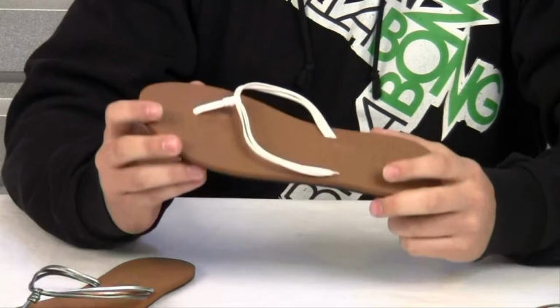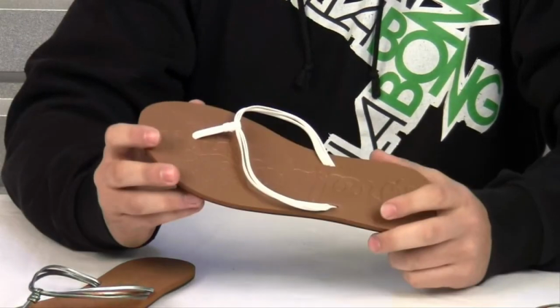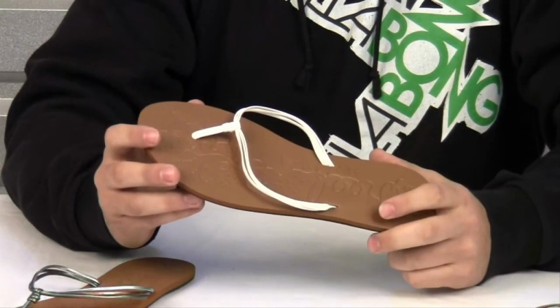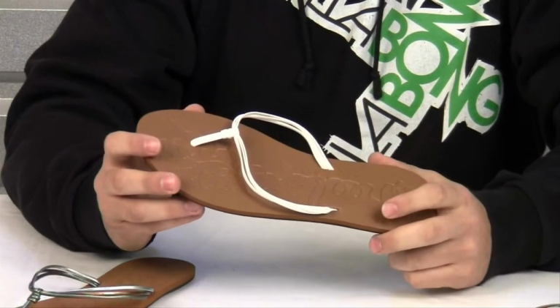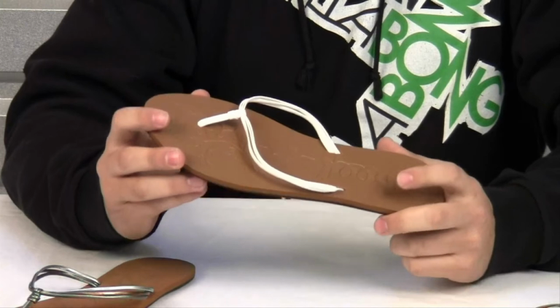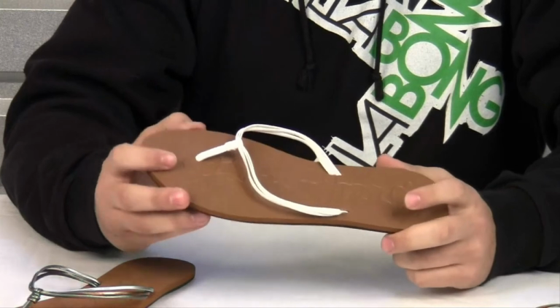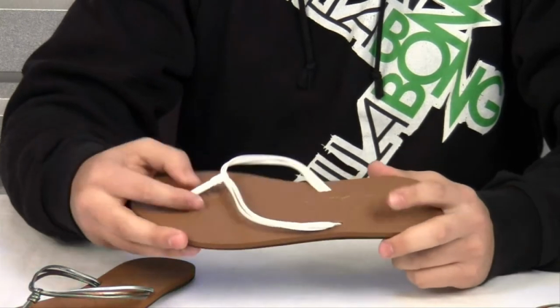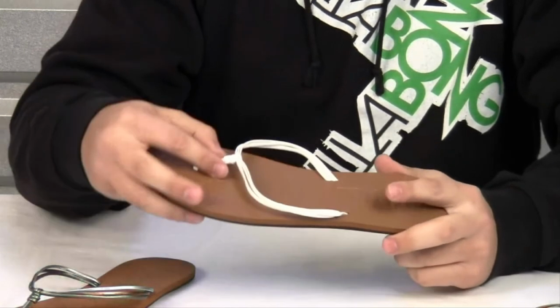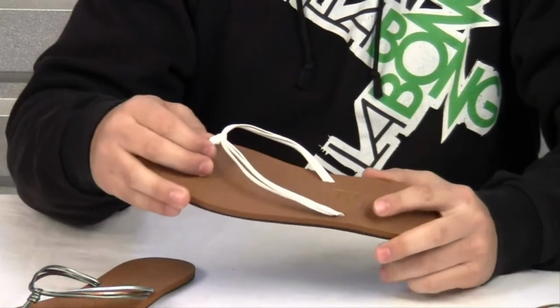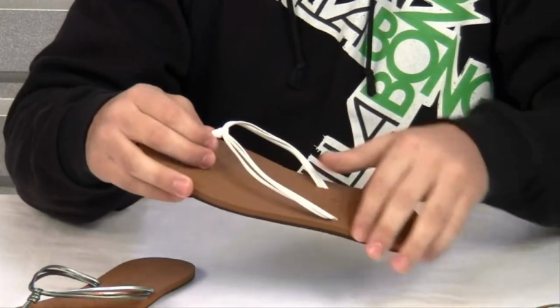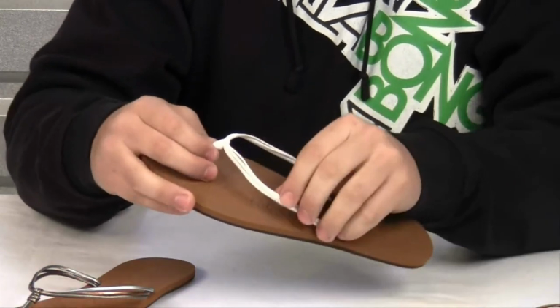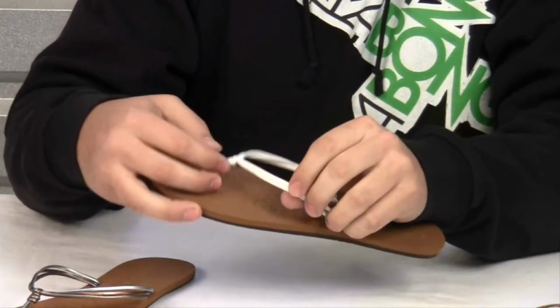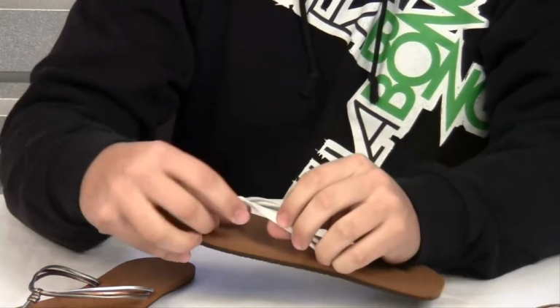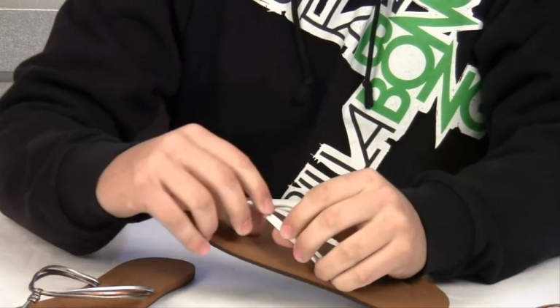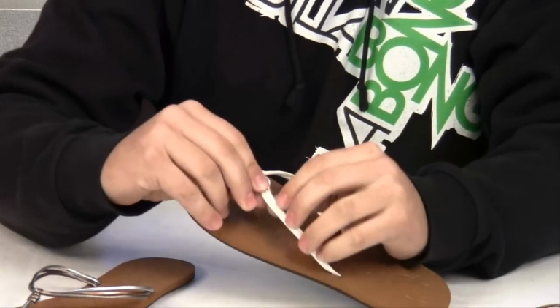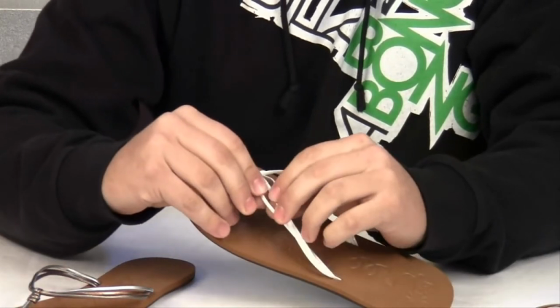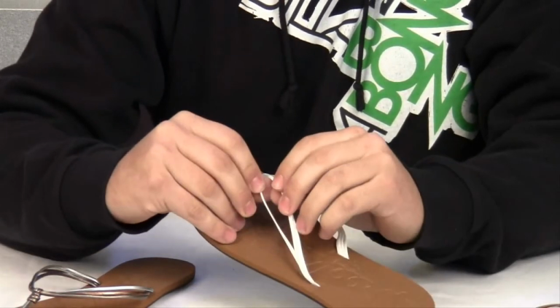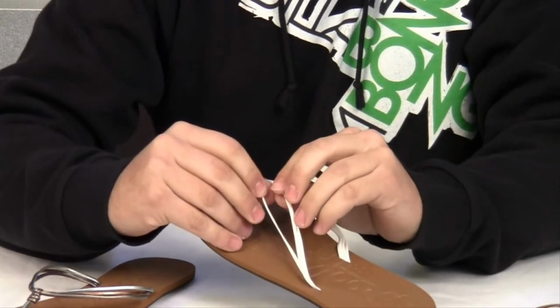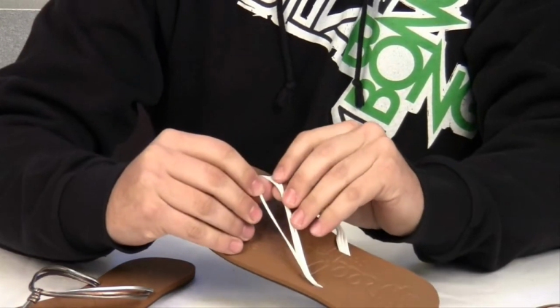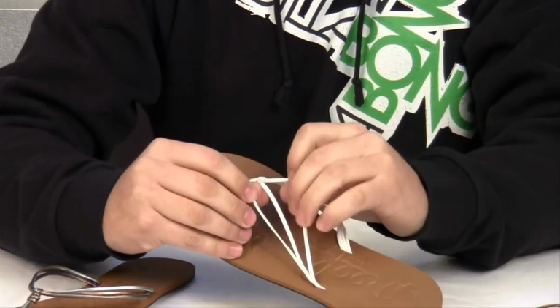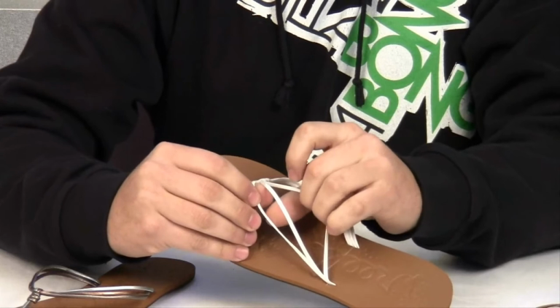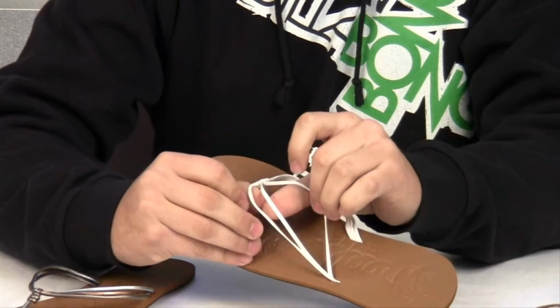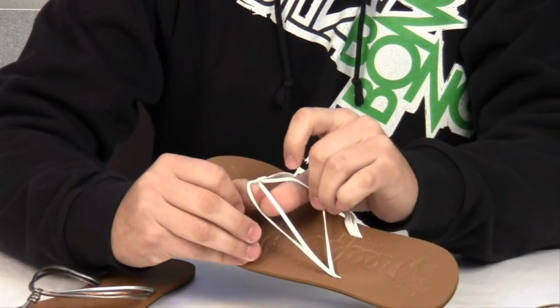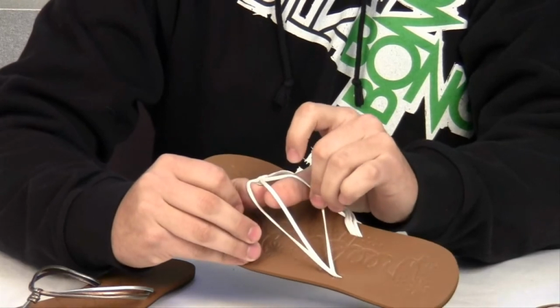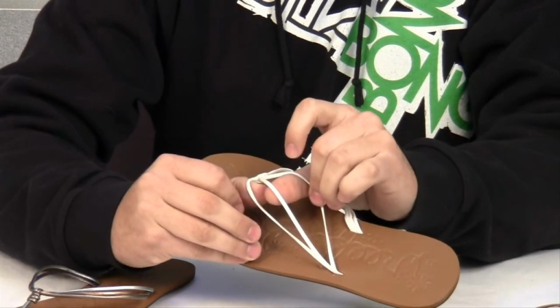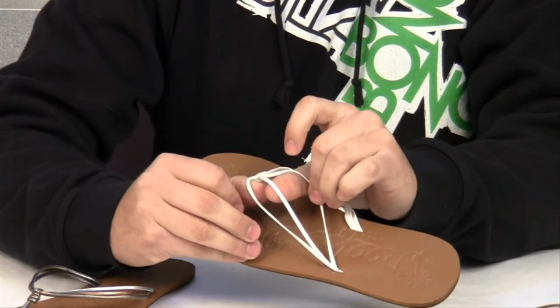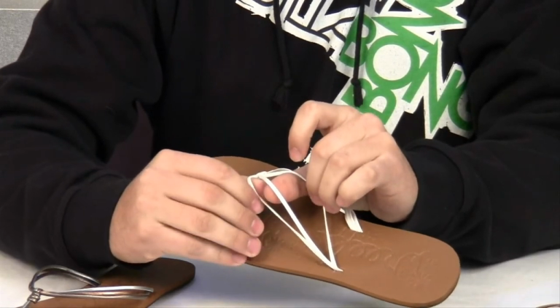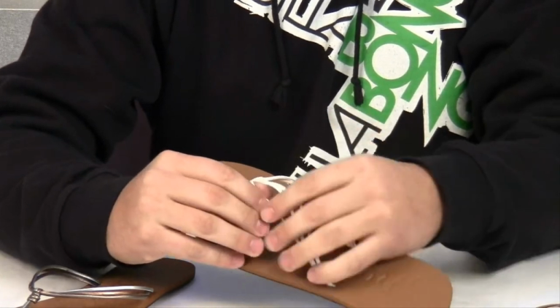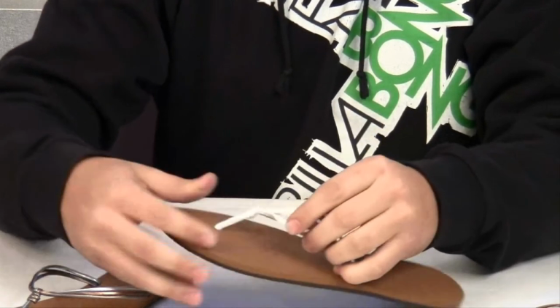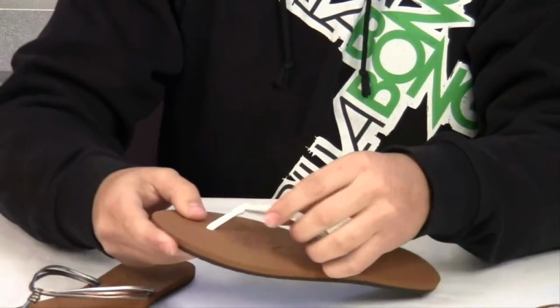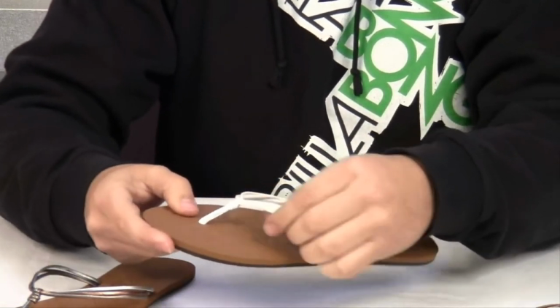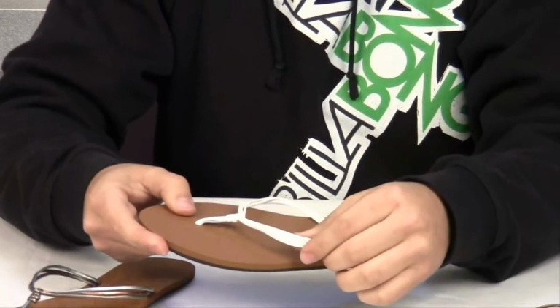The Wispy Sandal may become your new sandal of choice. It features a multi-thin synthetic strap design that makes up the upper straps.